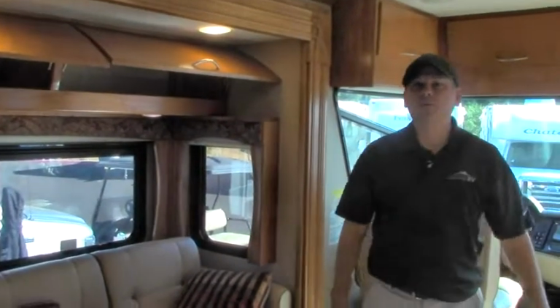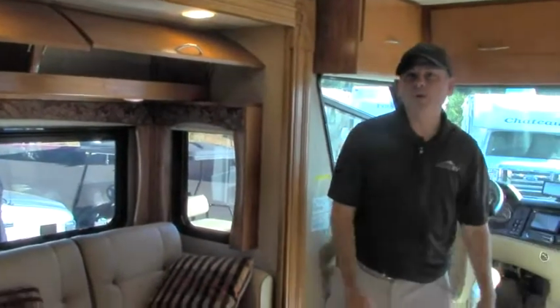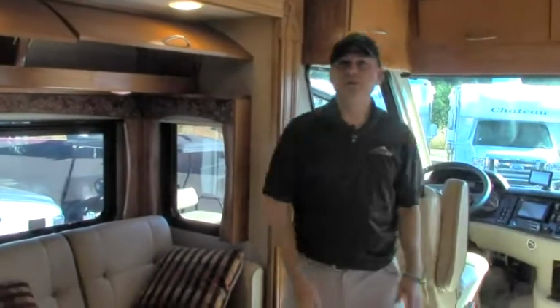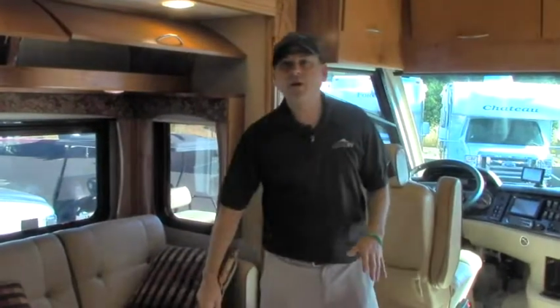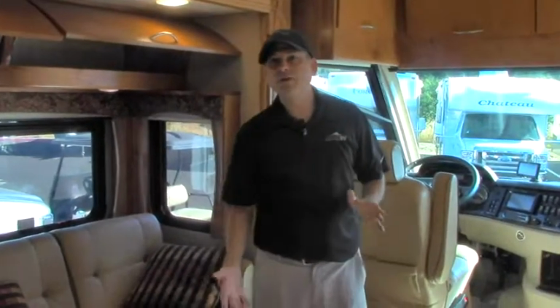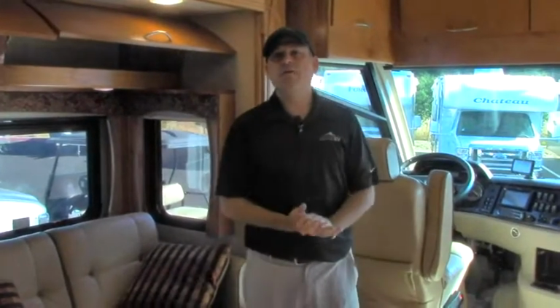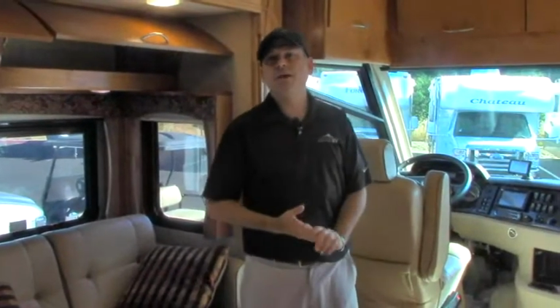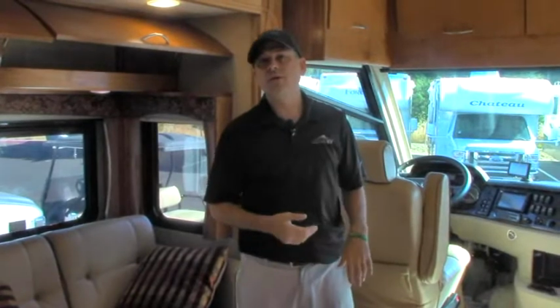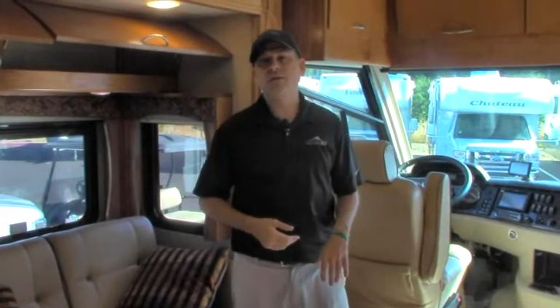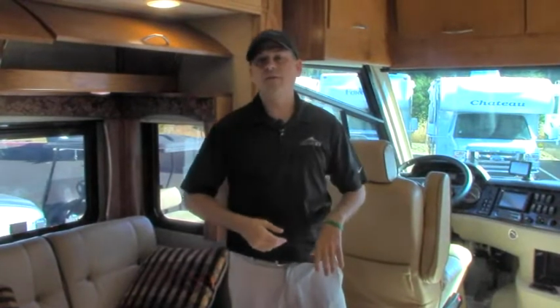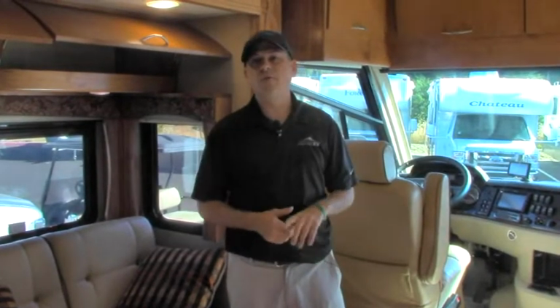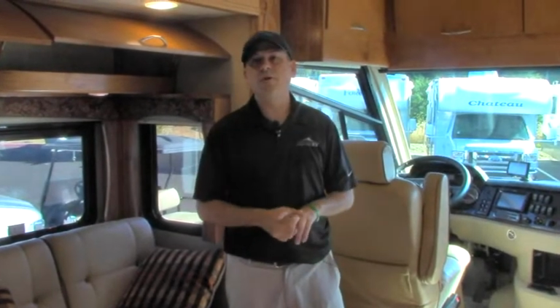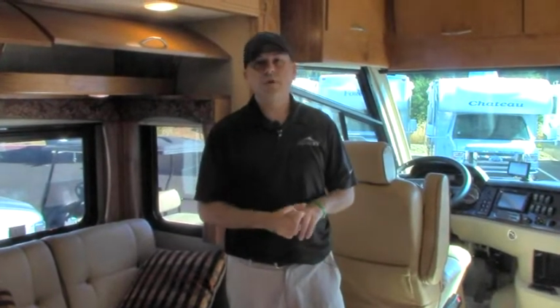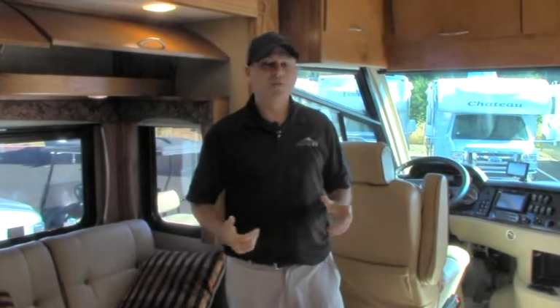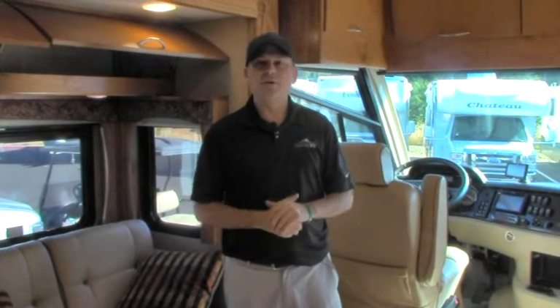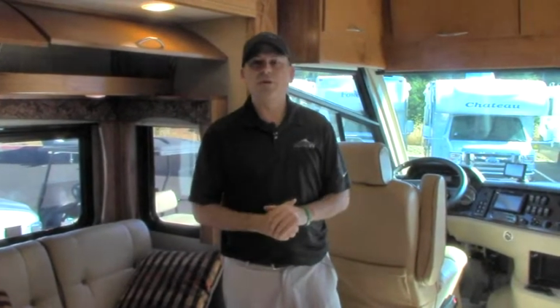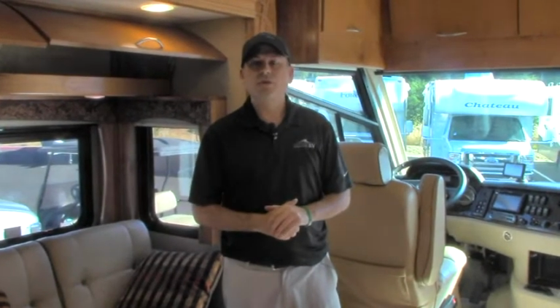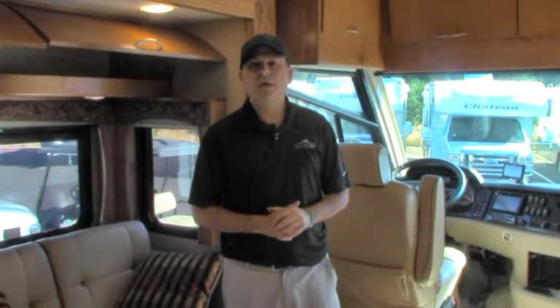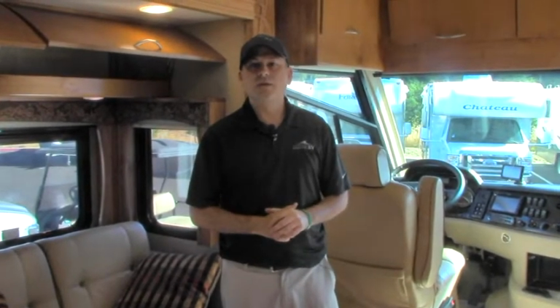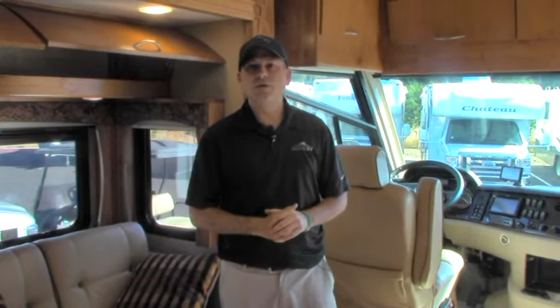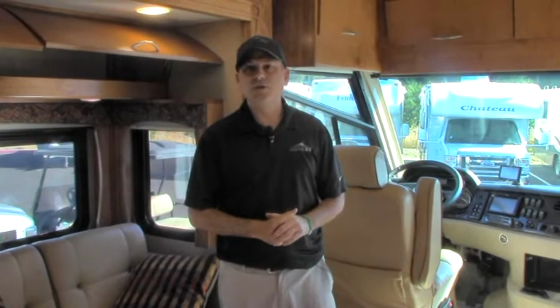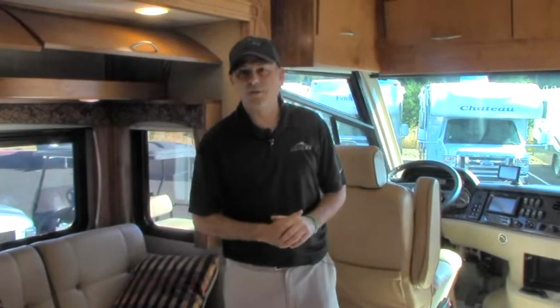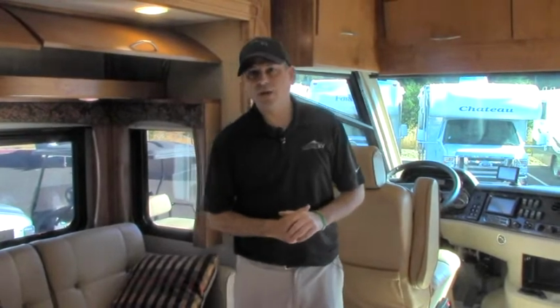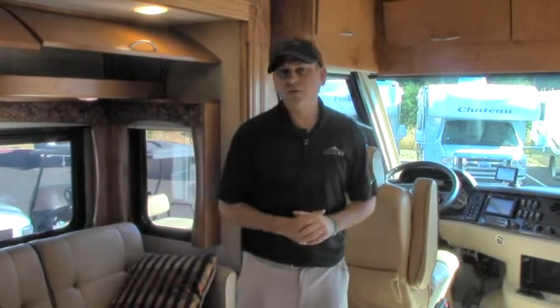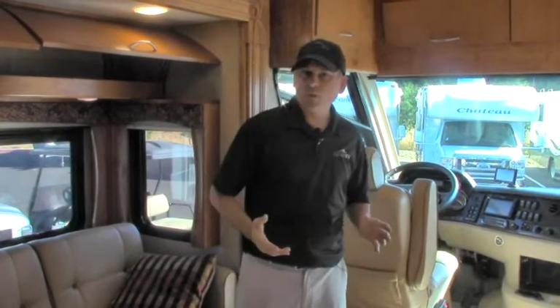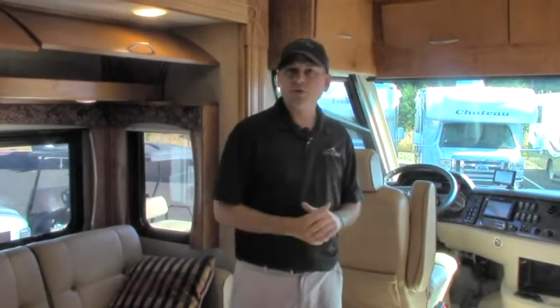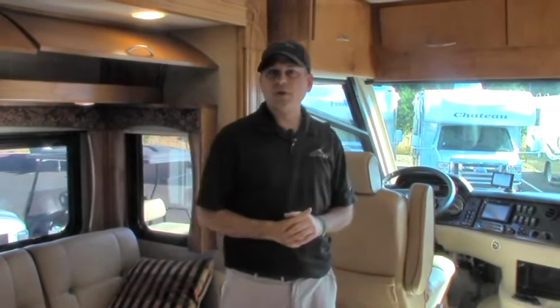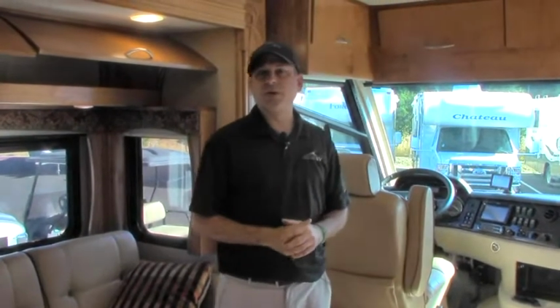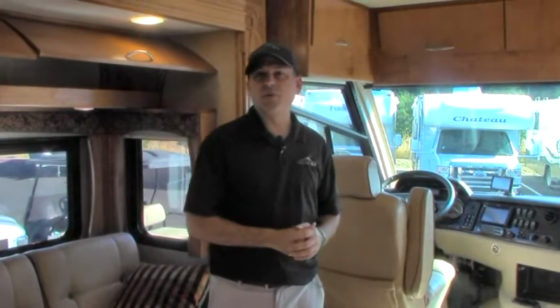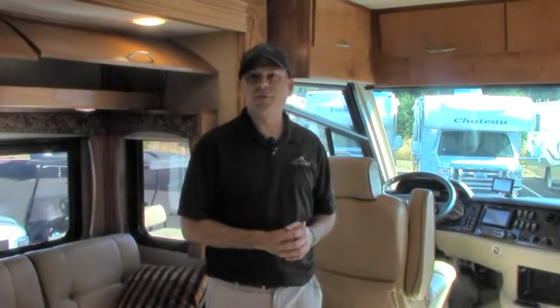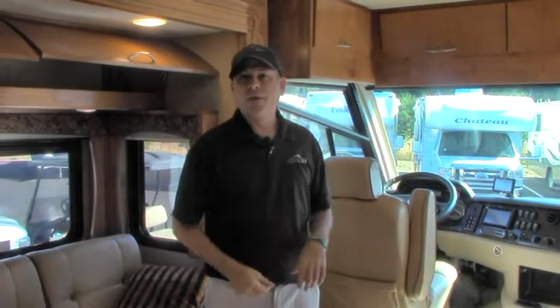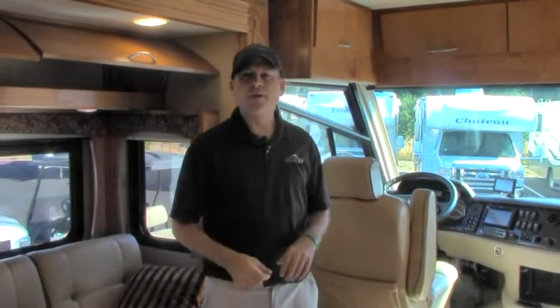My name is Corey Wilkins. Give me a call here at Johnson RV — 503-668-5400. I'd love to talk to you about the coach and about the Johnson RV Advantage and what we do here and what separates us from the rest. Have a great day.